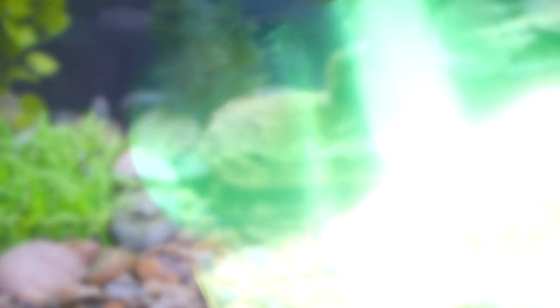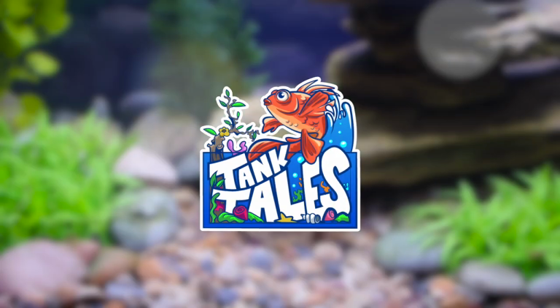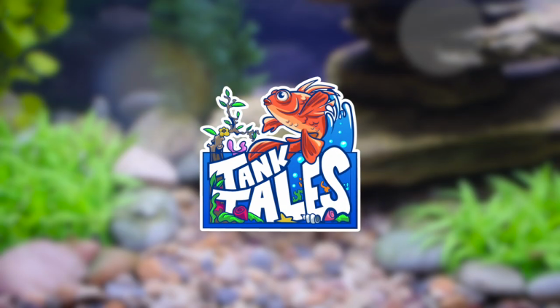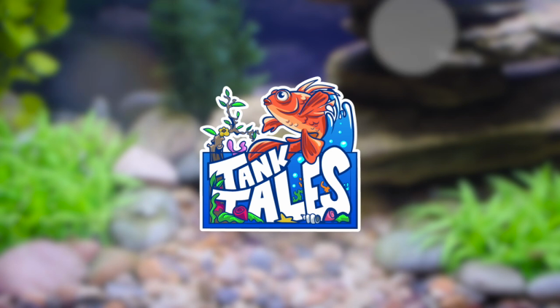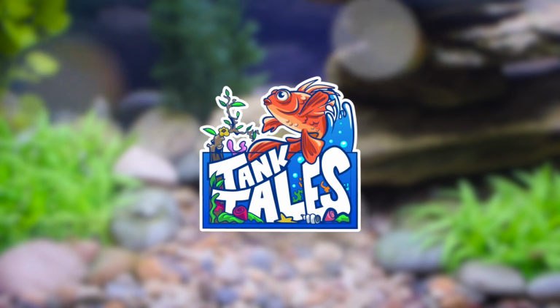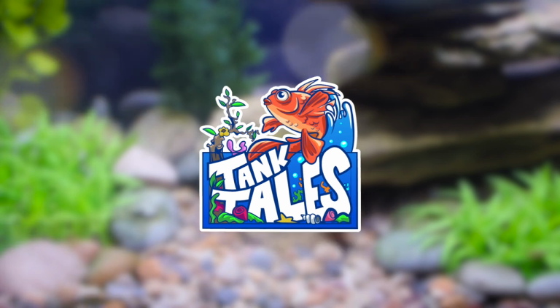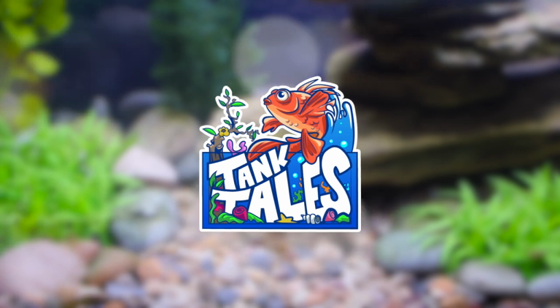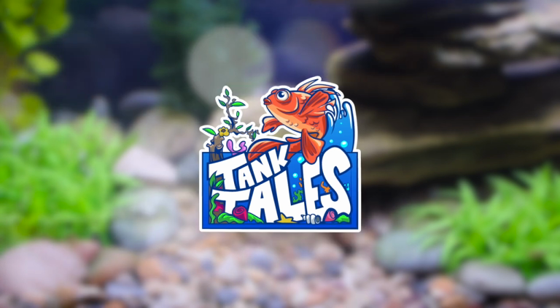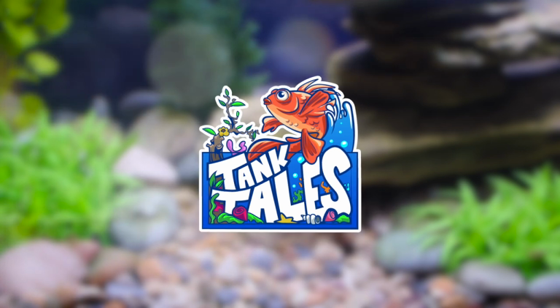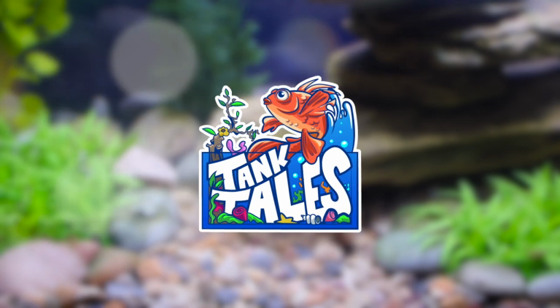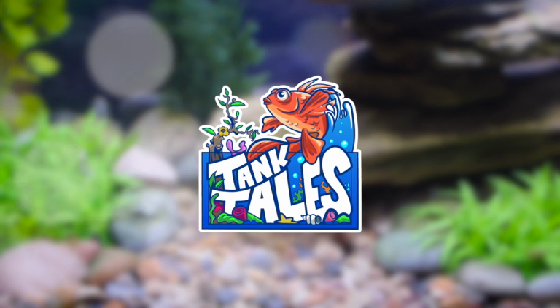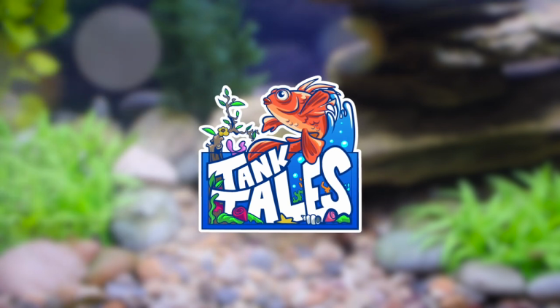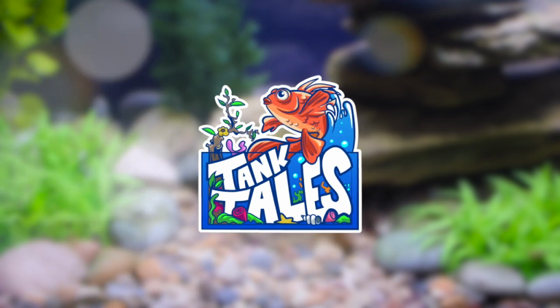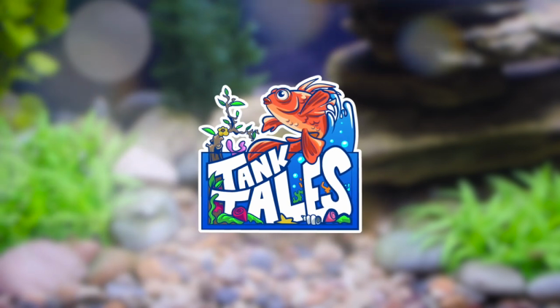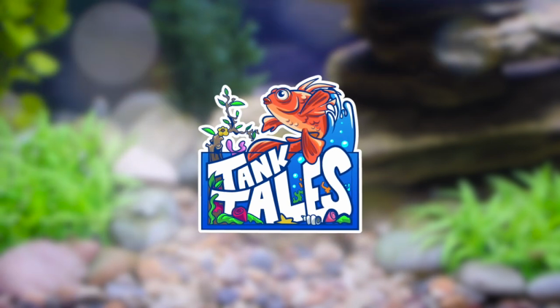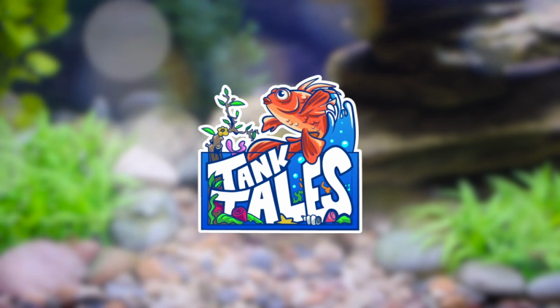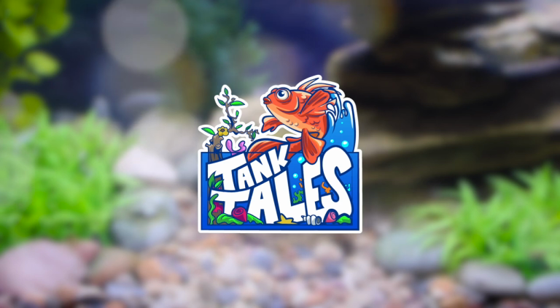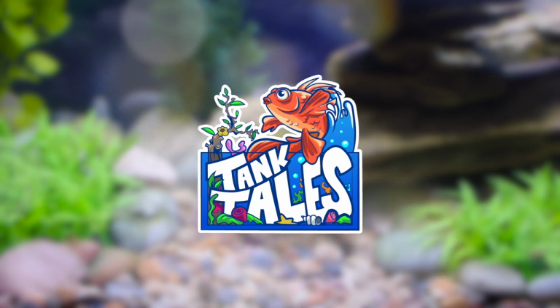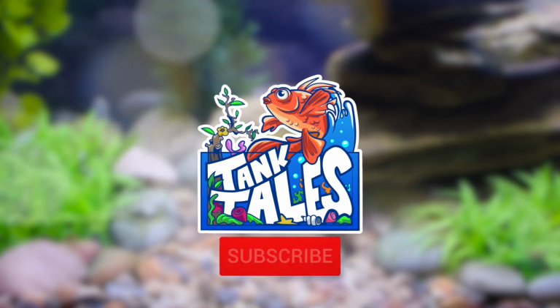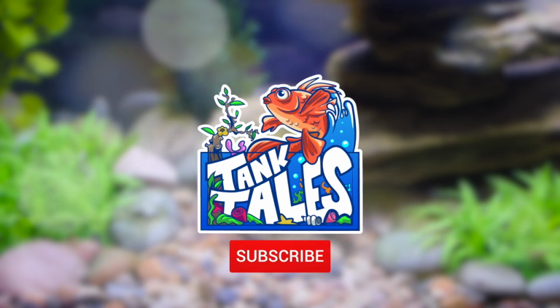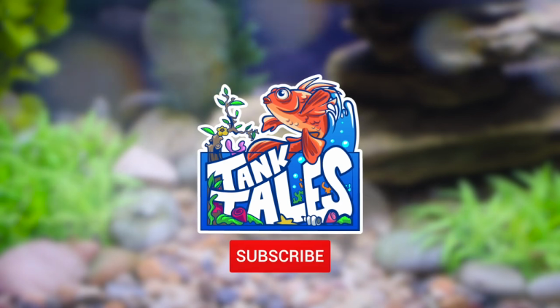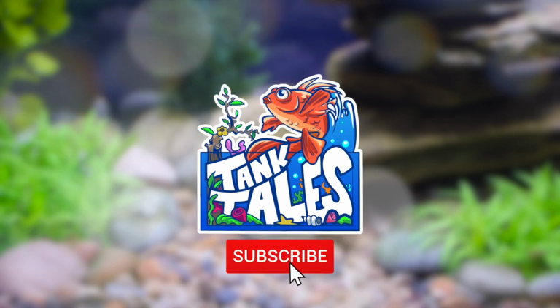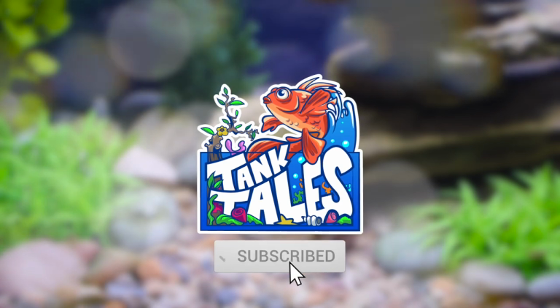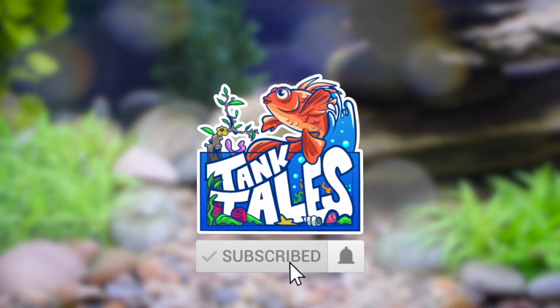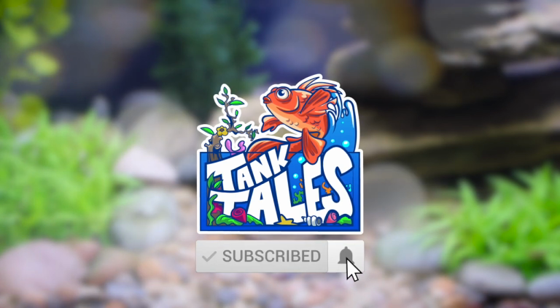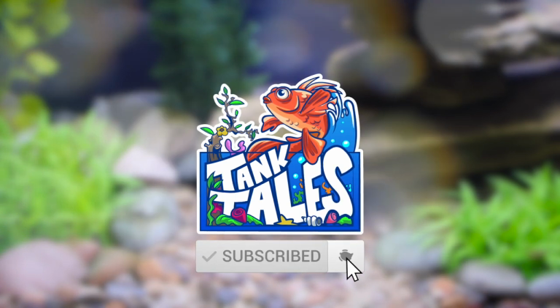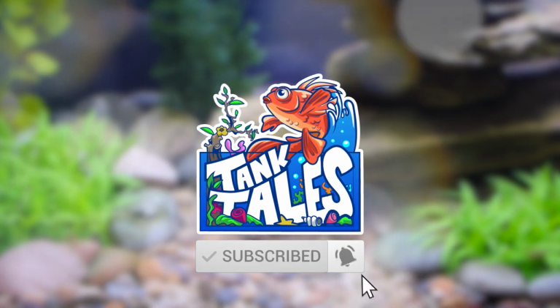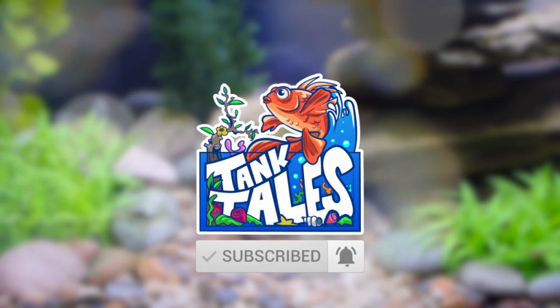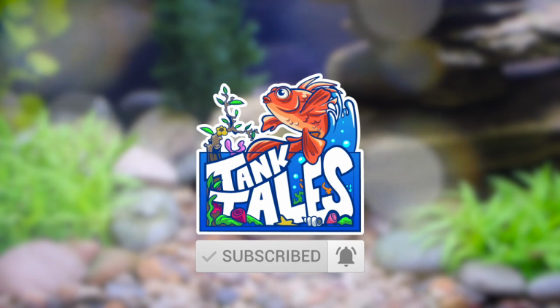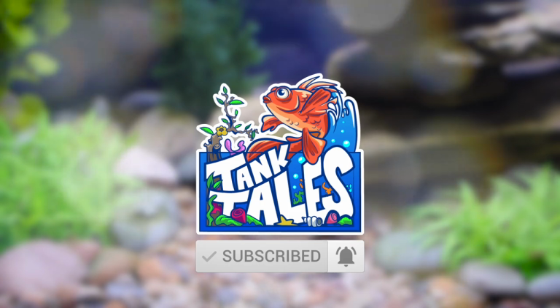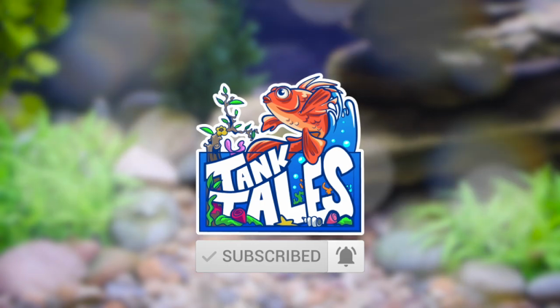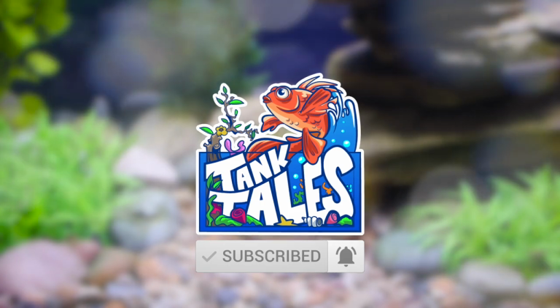Hello and welcome to Tank Tales, a beginner's guide to aquariums, aquaponics, and fish tank fun. Please subscribe to my channel and hit the bell button so you're notified each time I publish a new video.